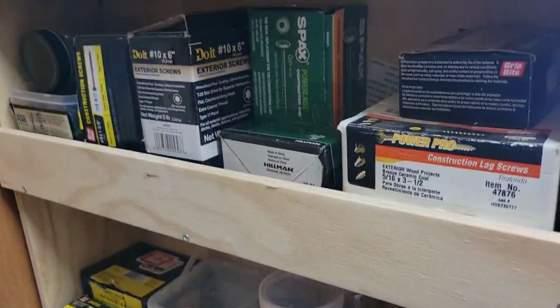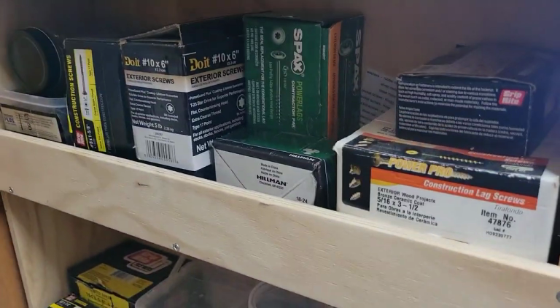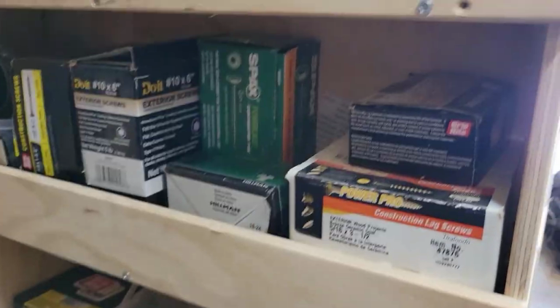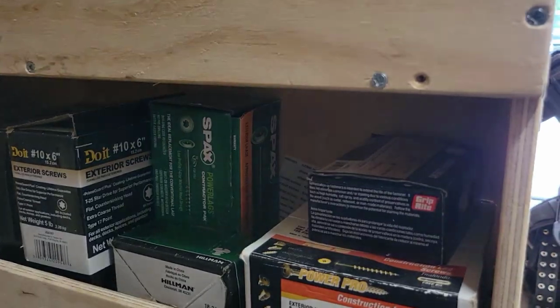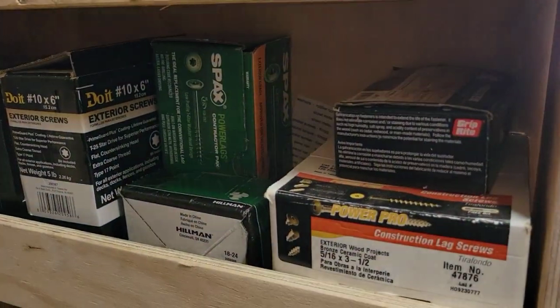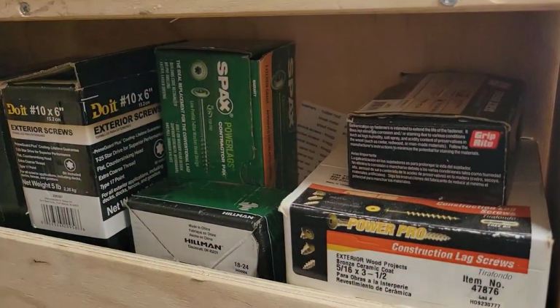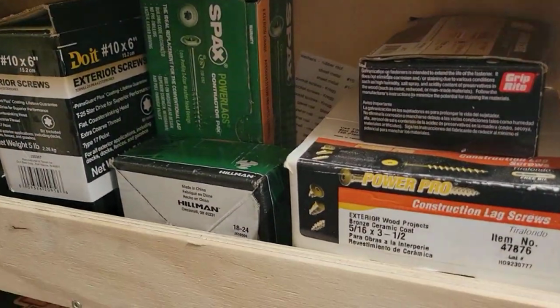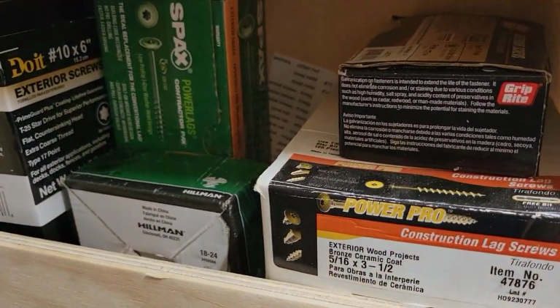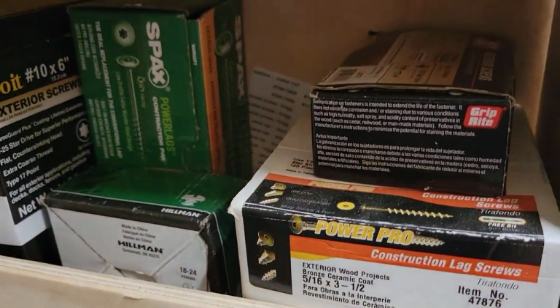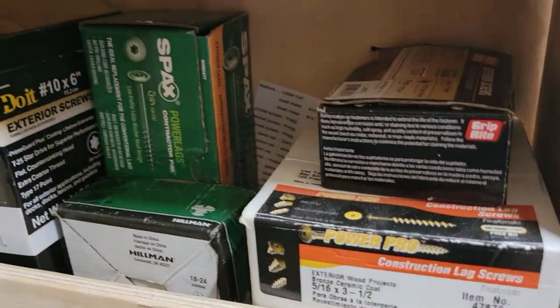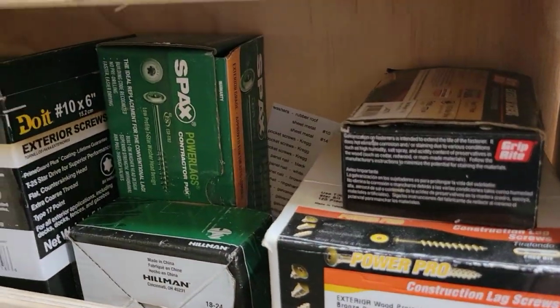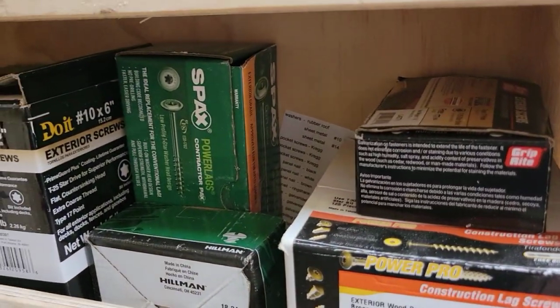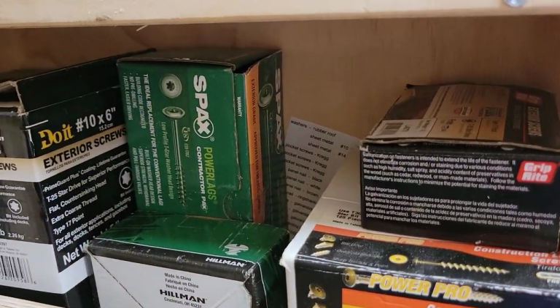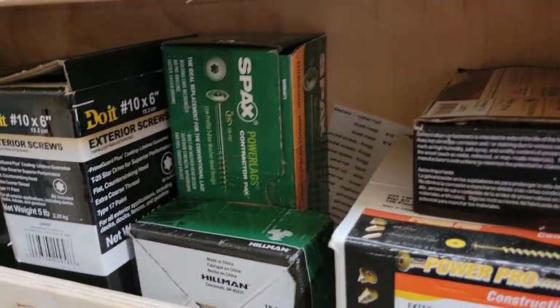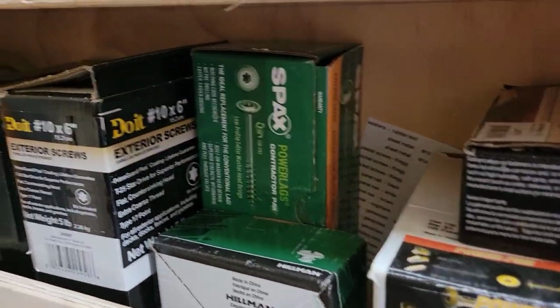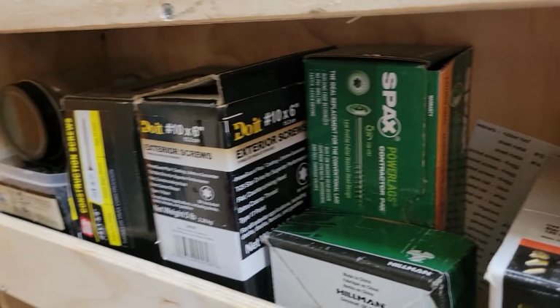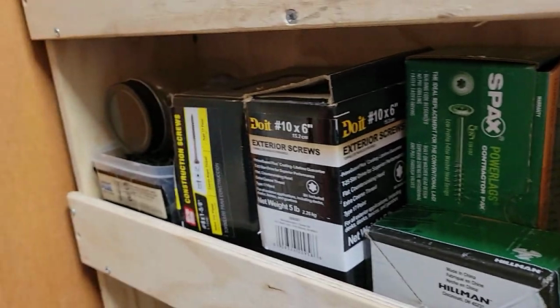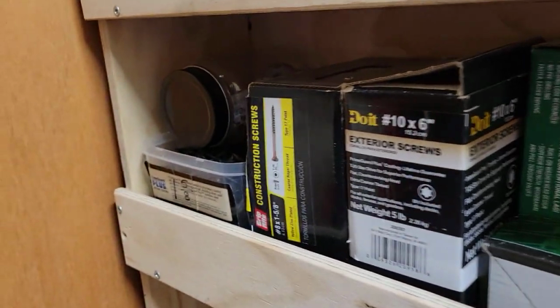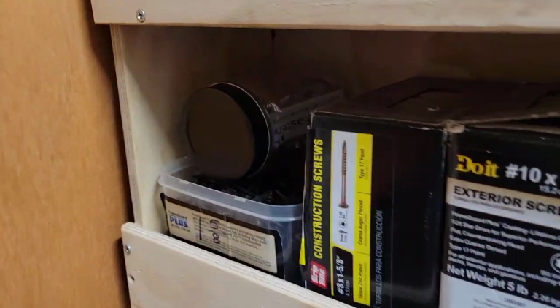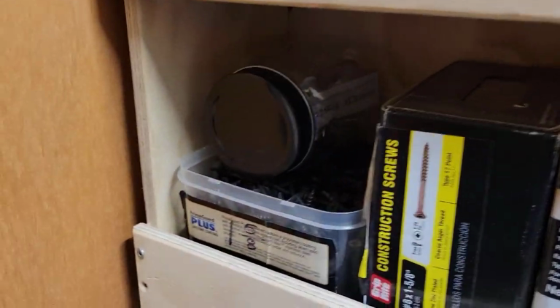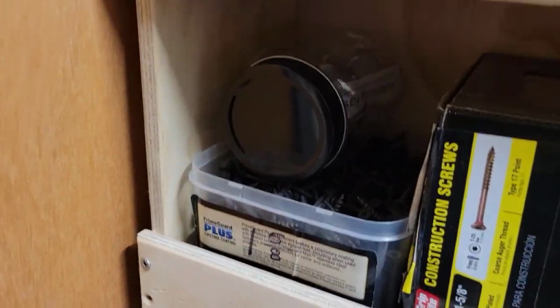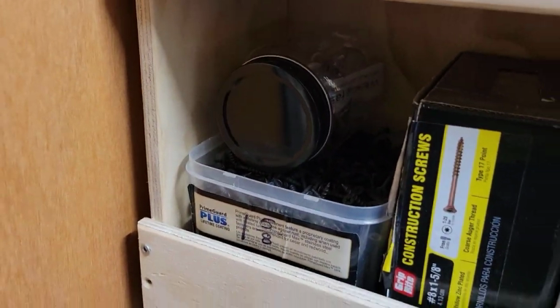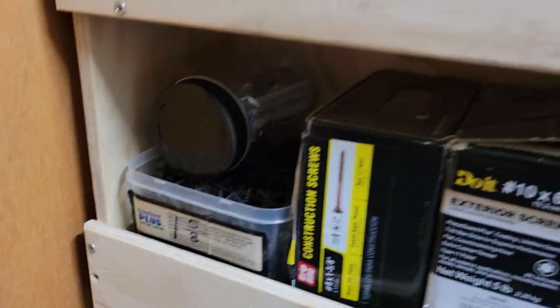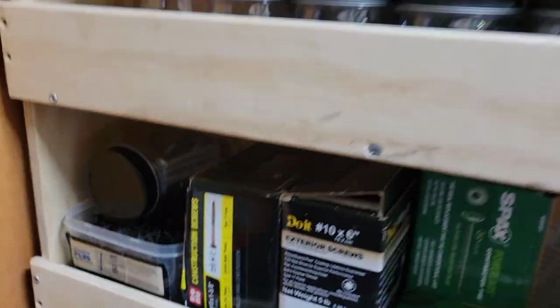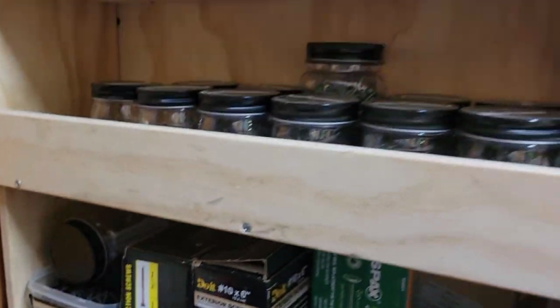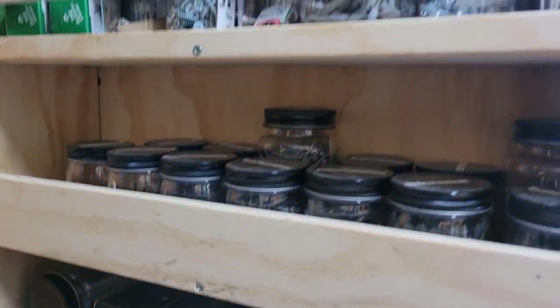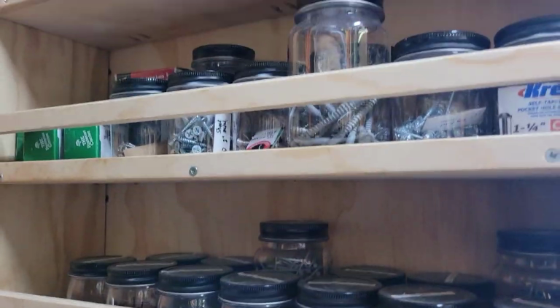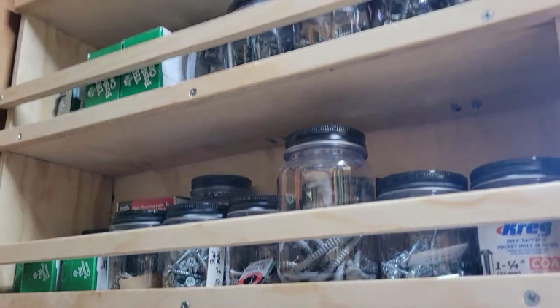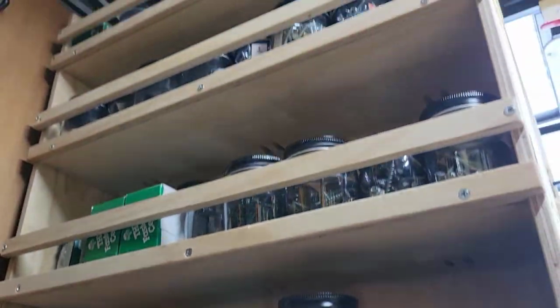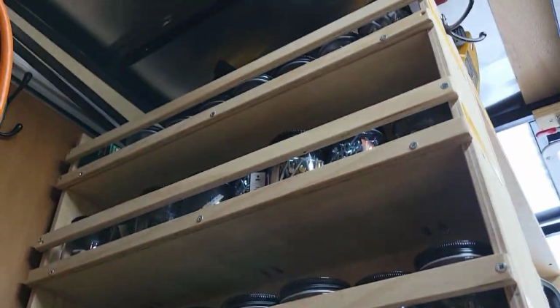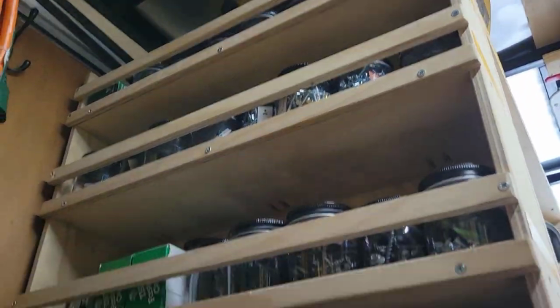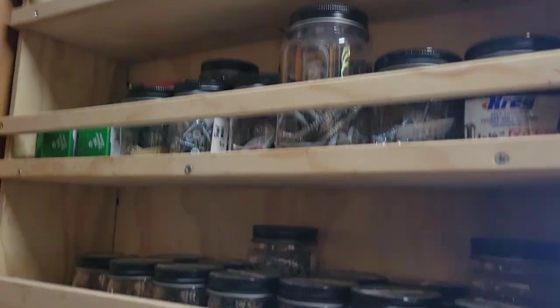Then this up here is just bulk storage where I have some of my larger construction screws or overflow screws as well. This is really the bulk storage. Beyond that it becomes my hardware store all the way up from there.